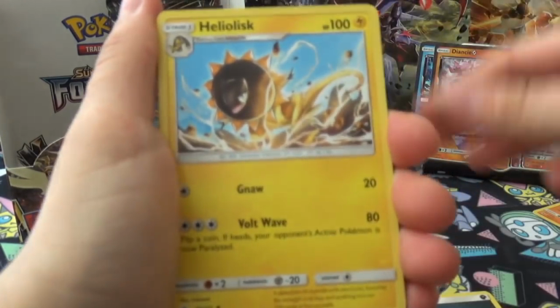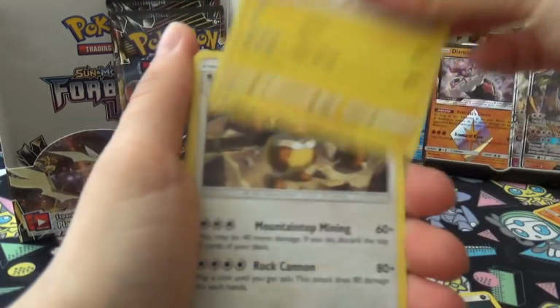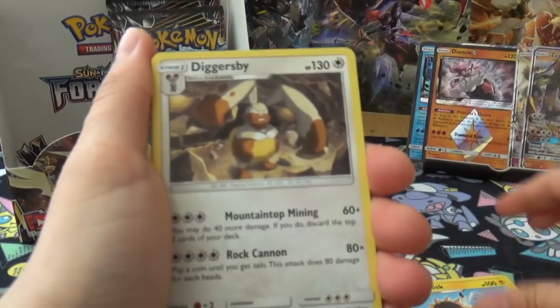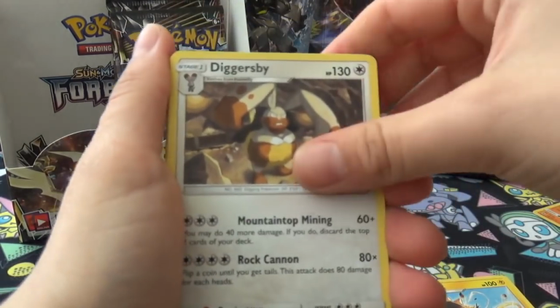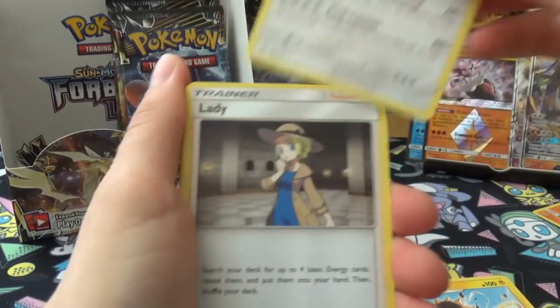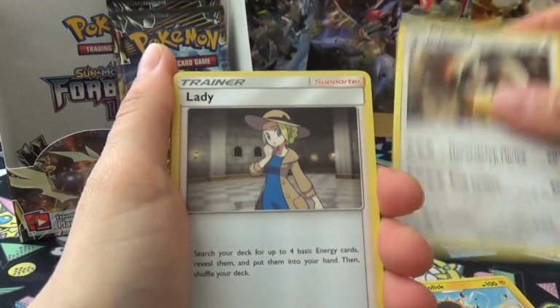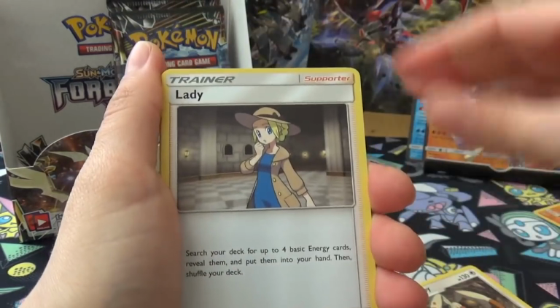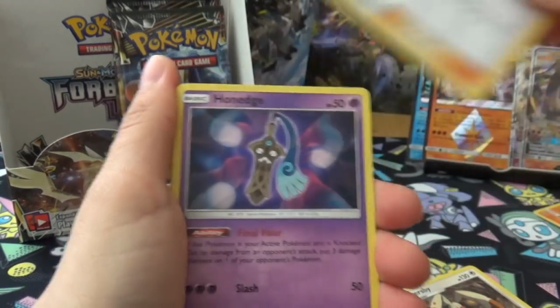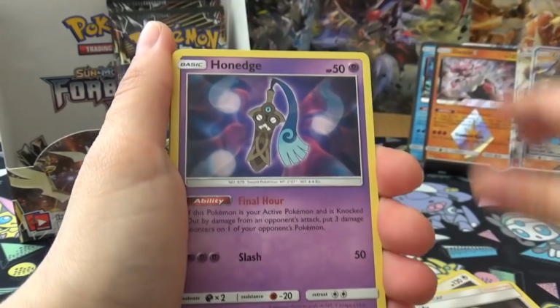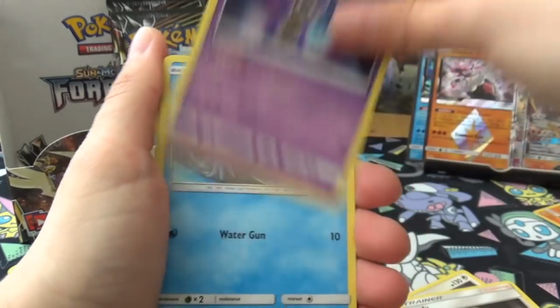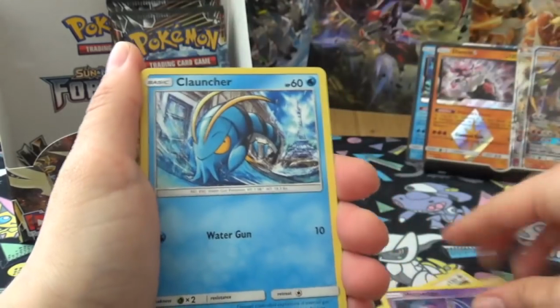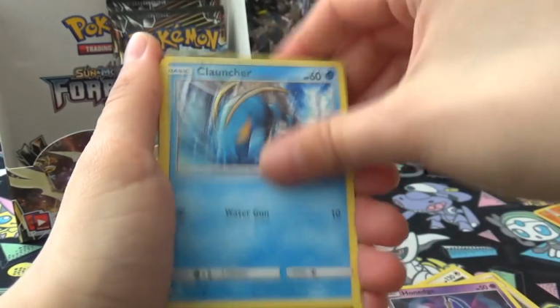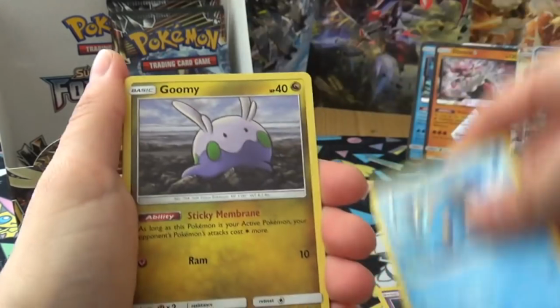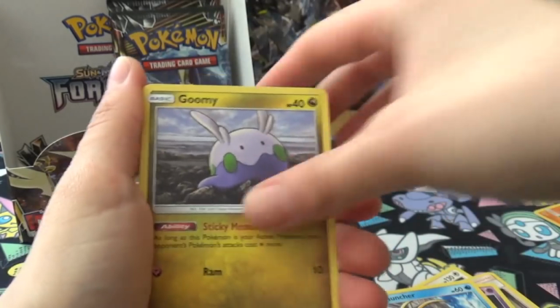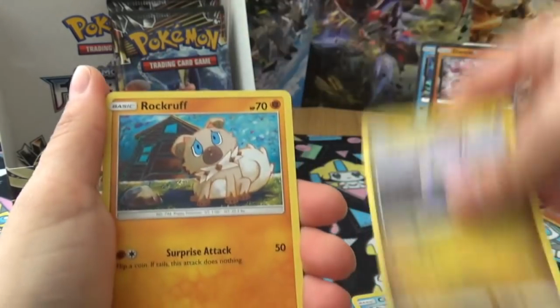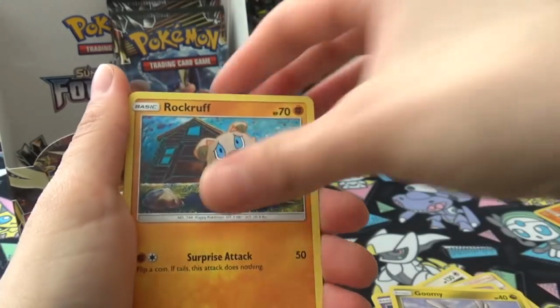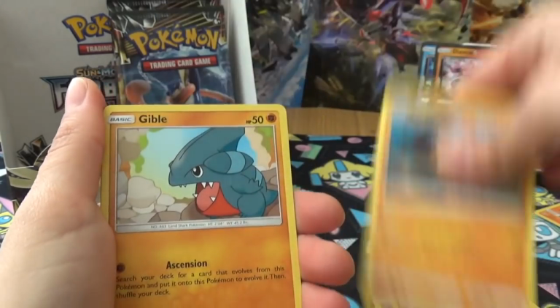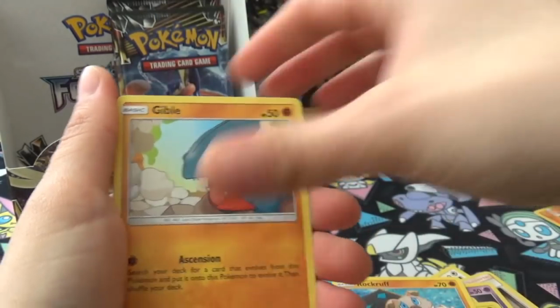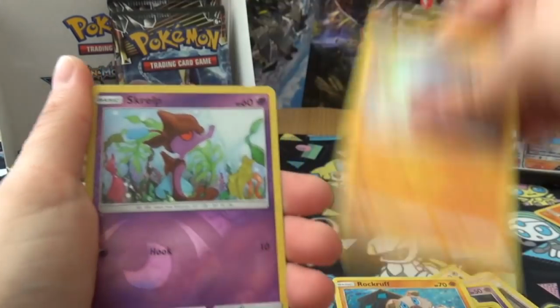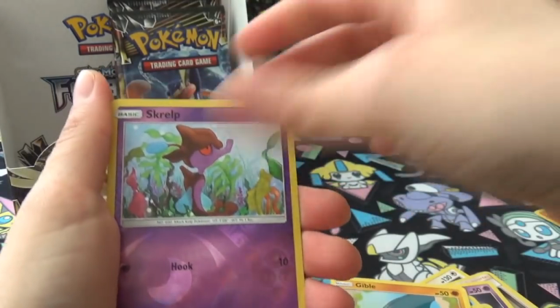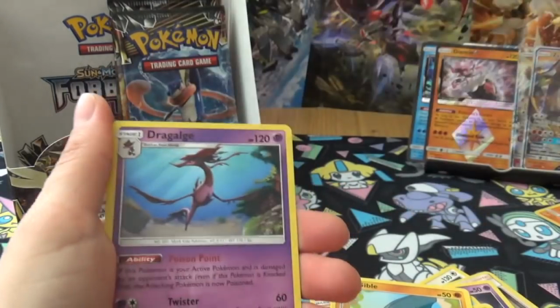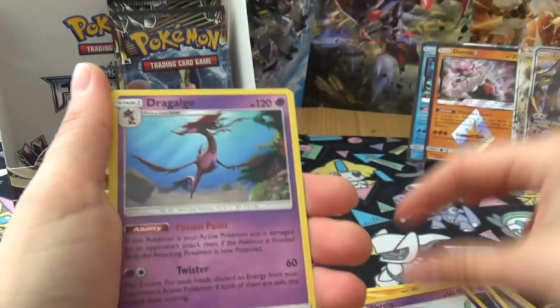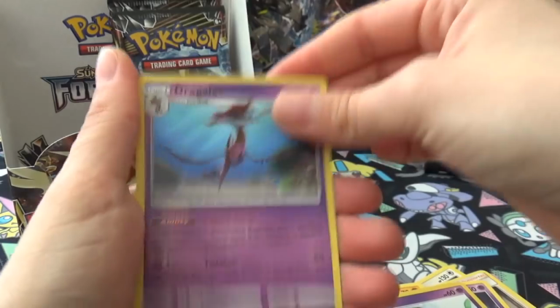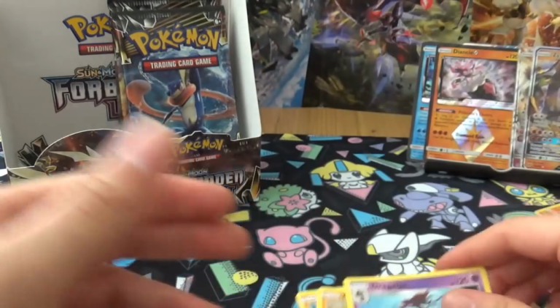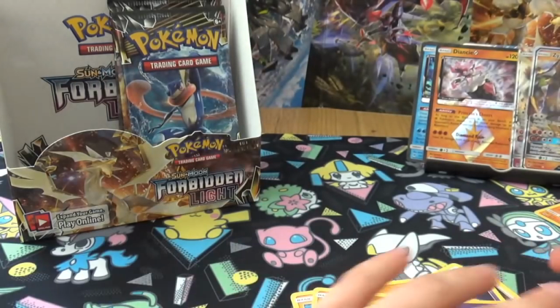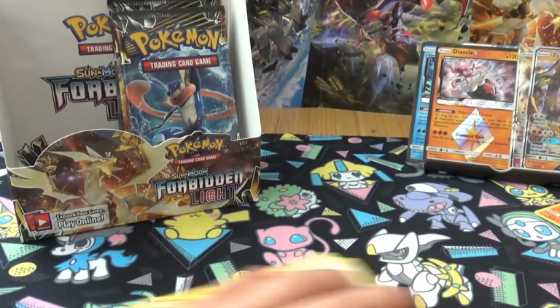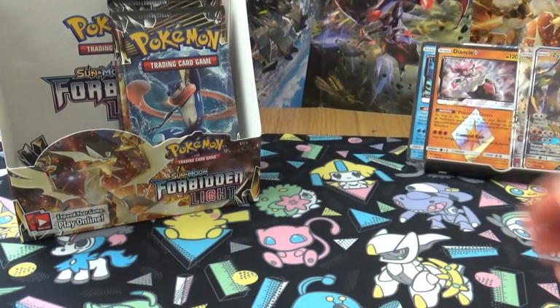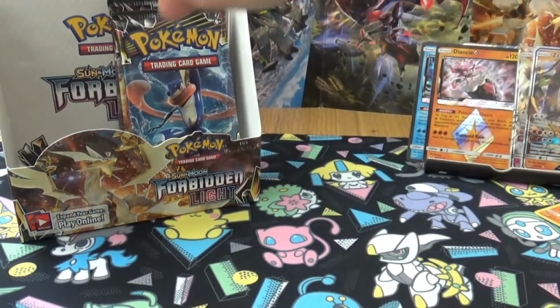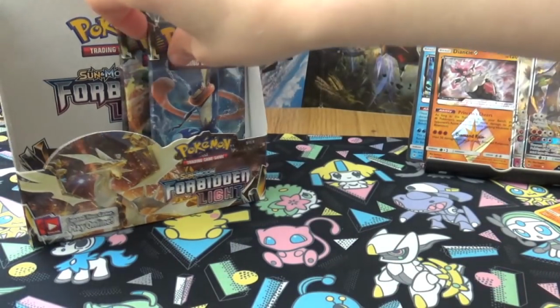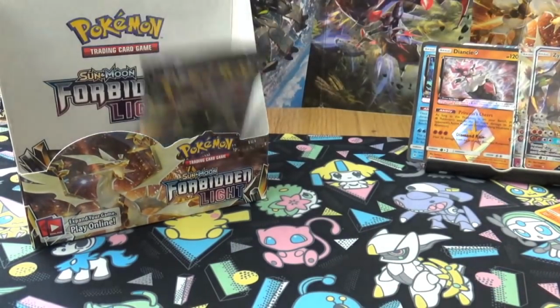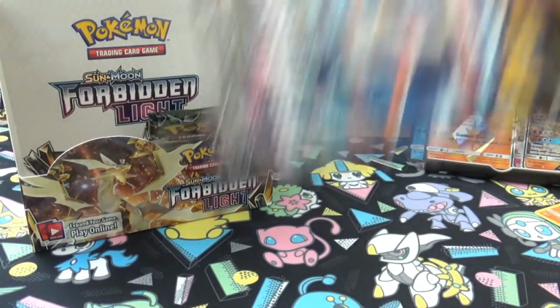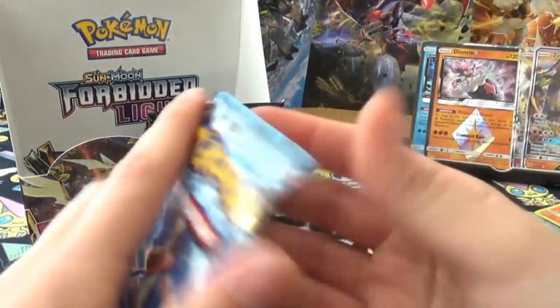Next pack: Energy, Heliolisk, Diglett, Lady, Honedge, Clauncher, Goomy, Rockruff, Gible, Sliggoo, and Rougela. Come on Greninja pack - this is not looking good.